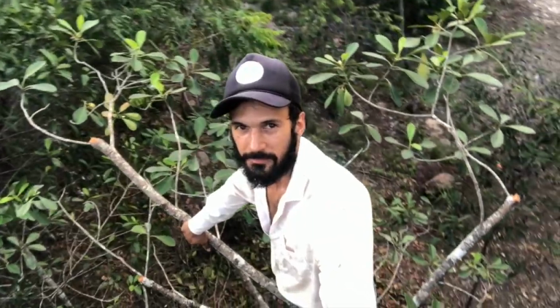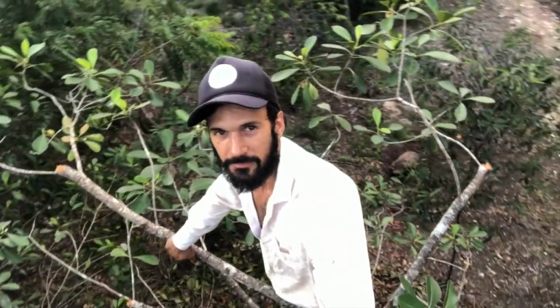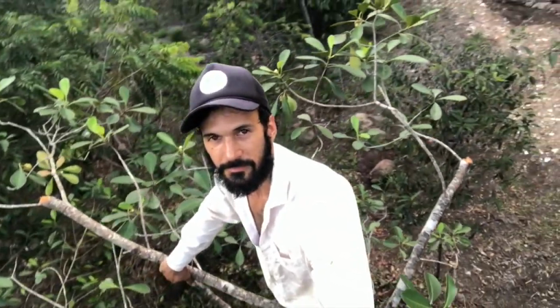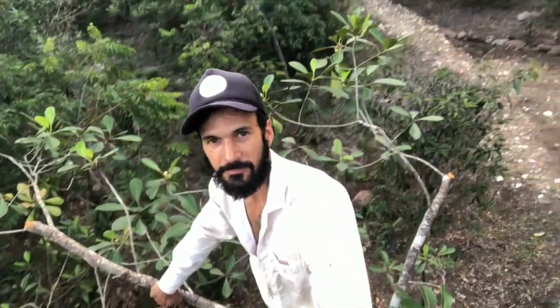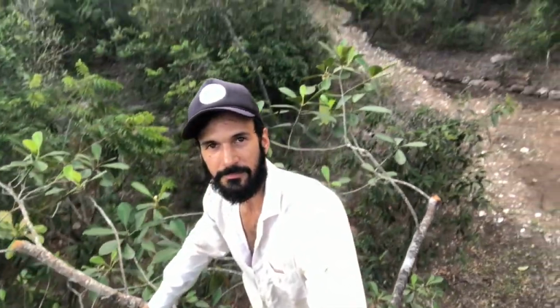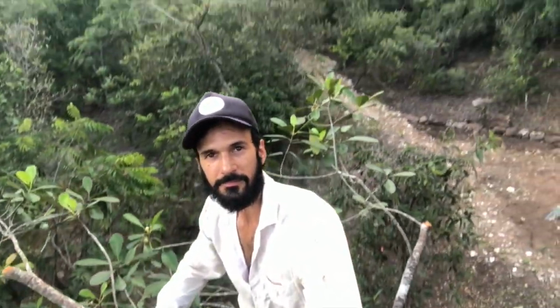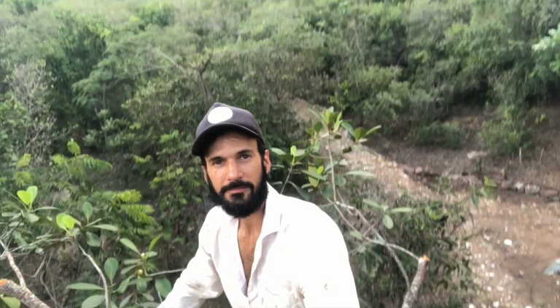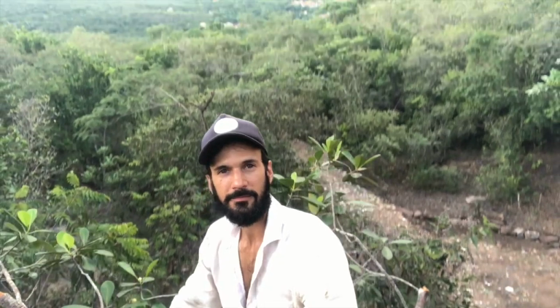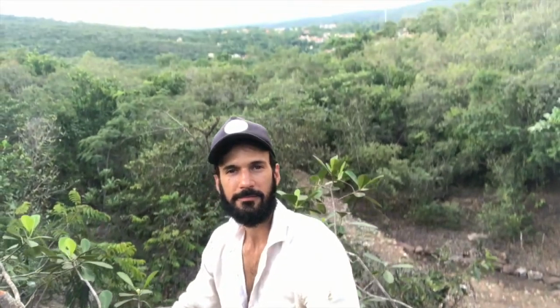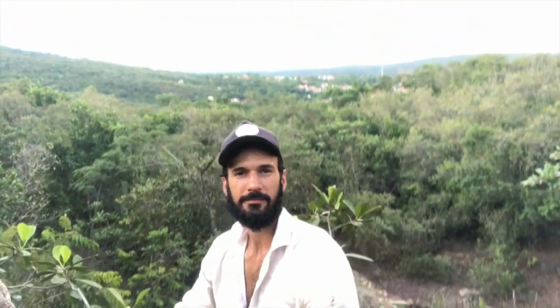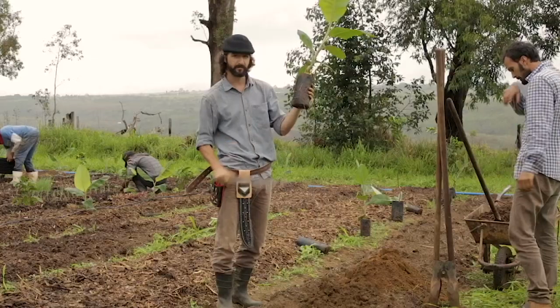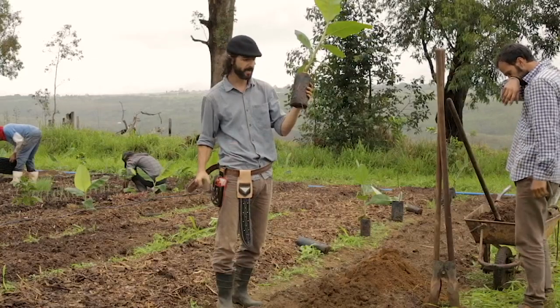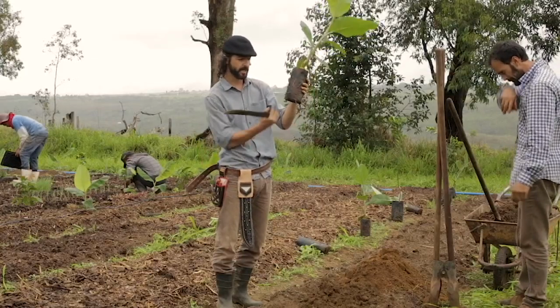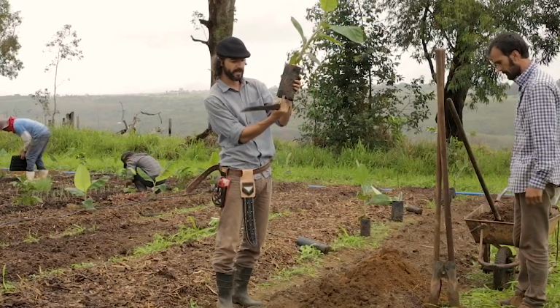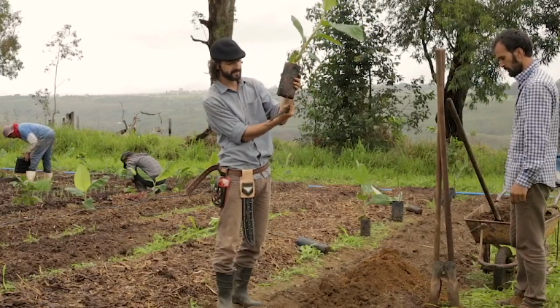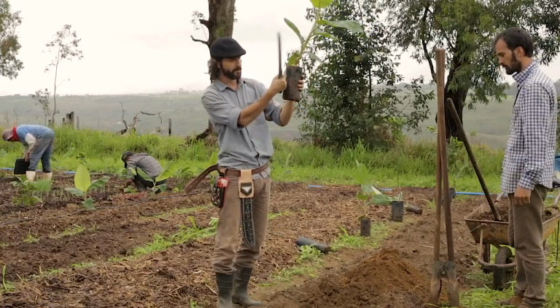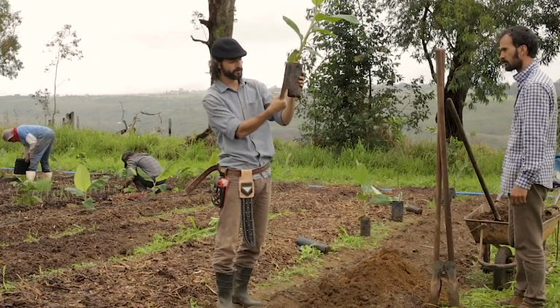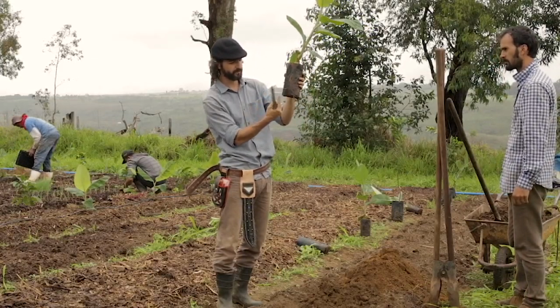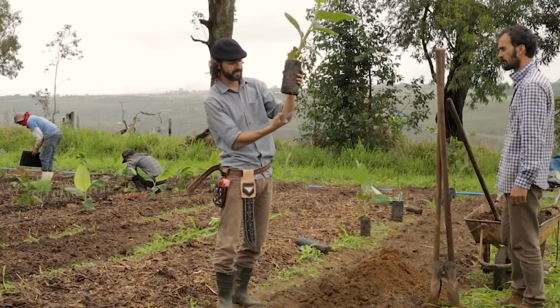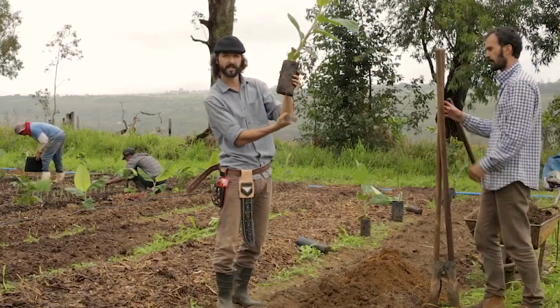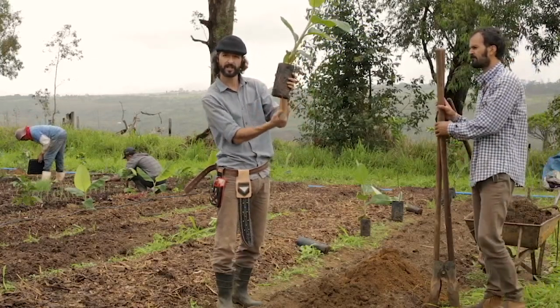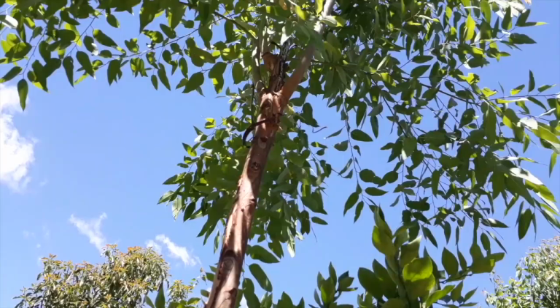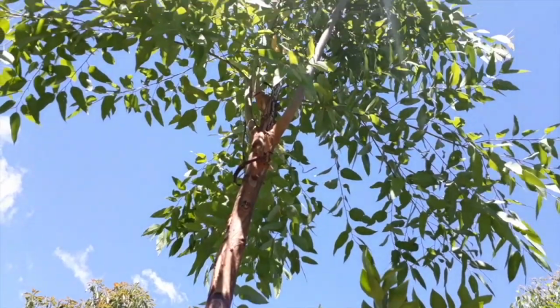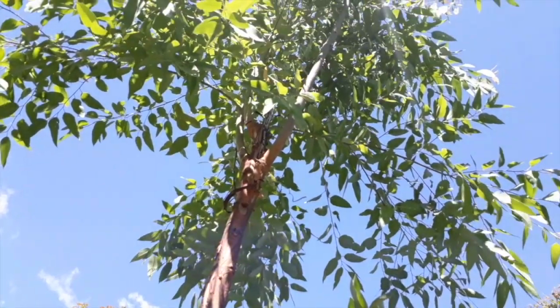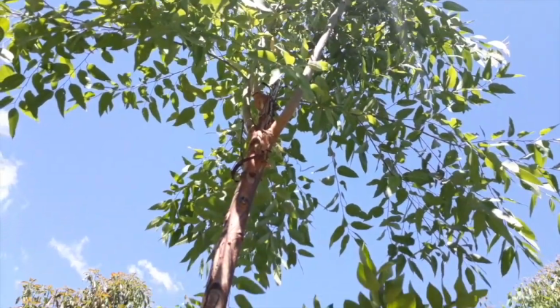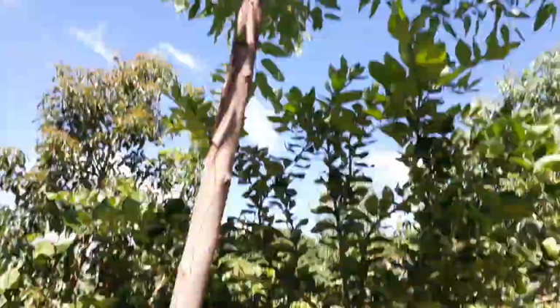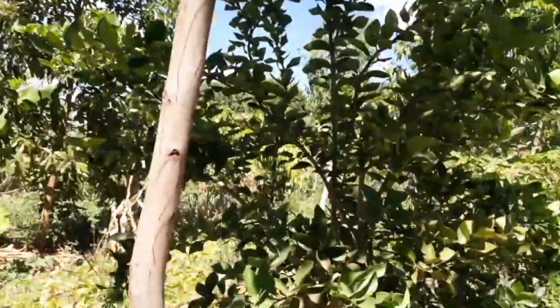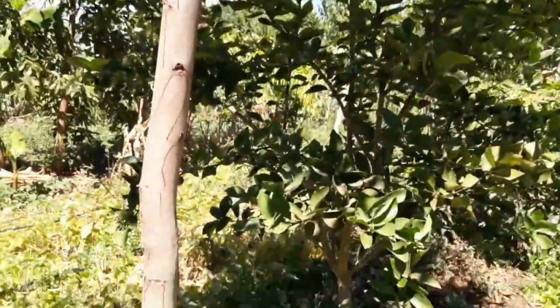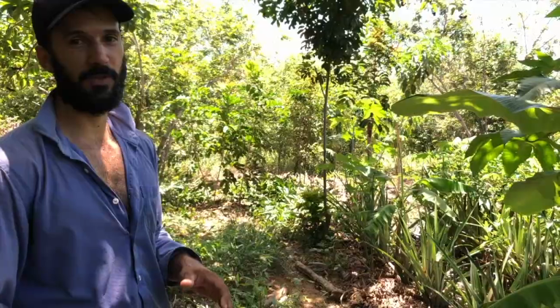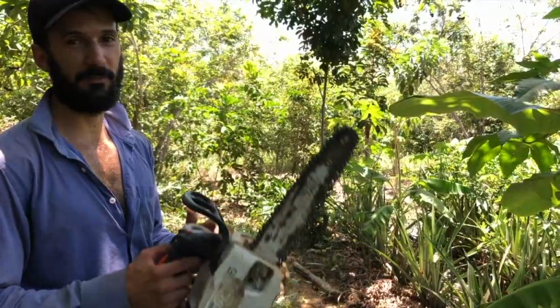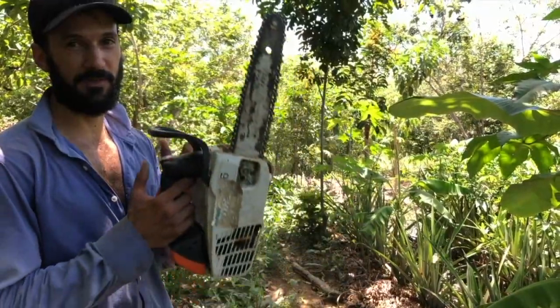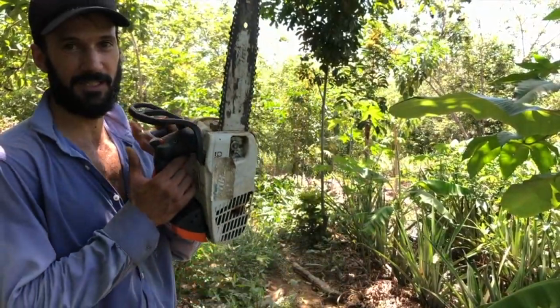Keep it pruned. We are cultivating abundance. It's not a problem to cut down trees. The problem is not planting them.